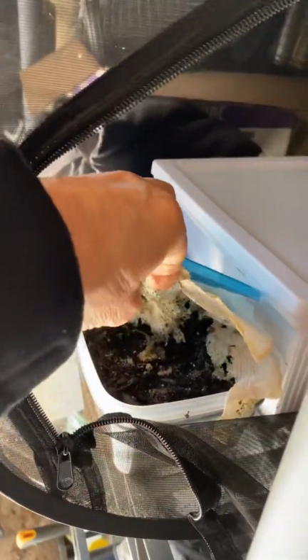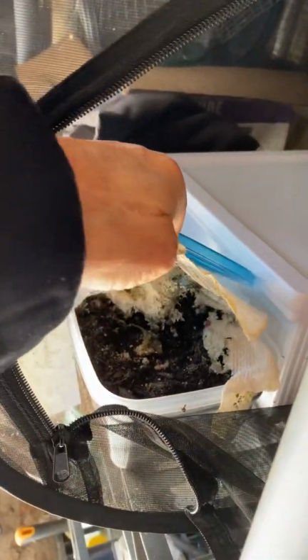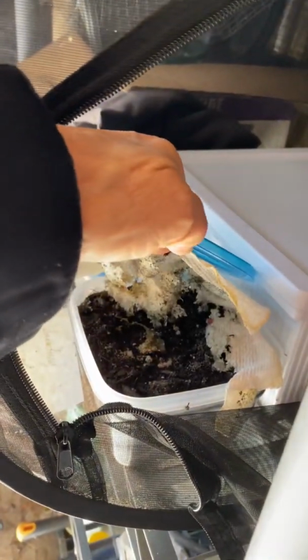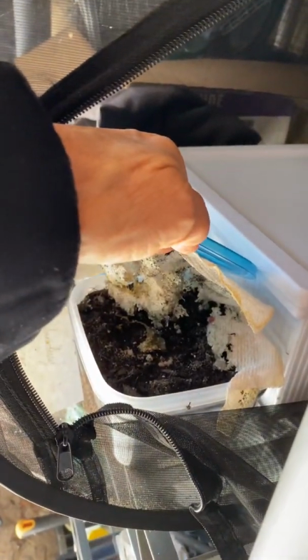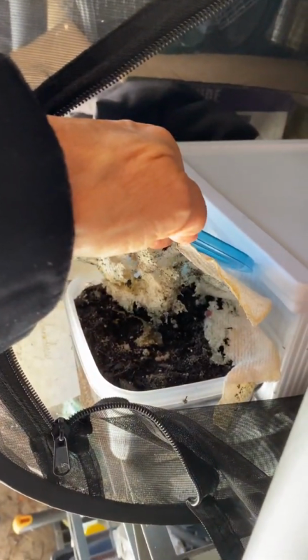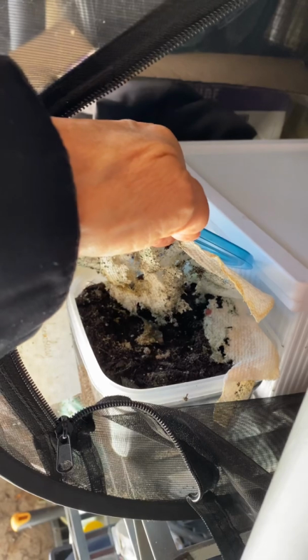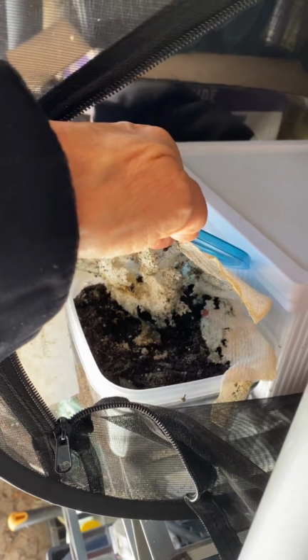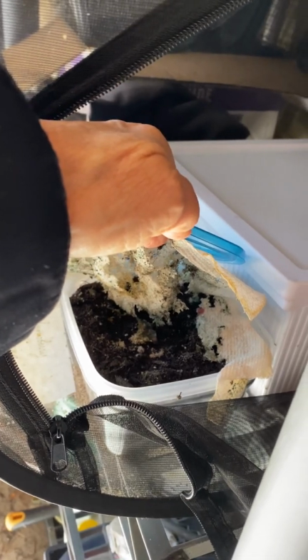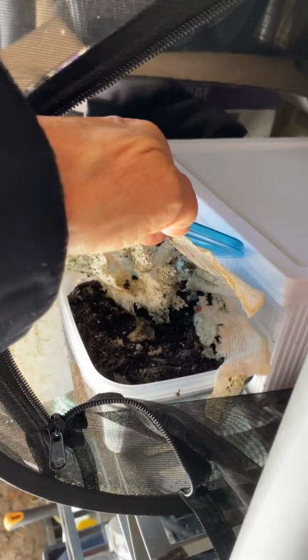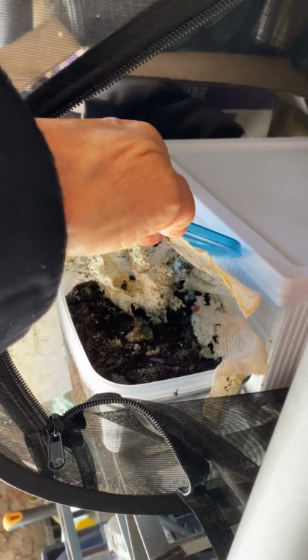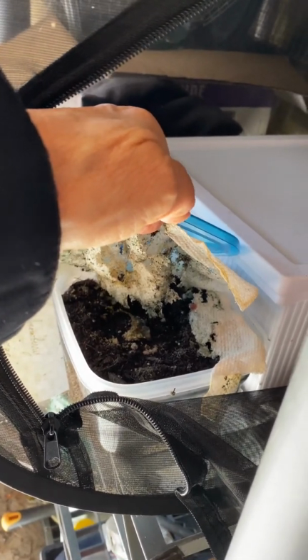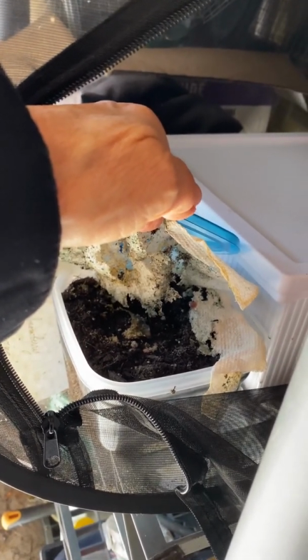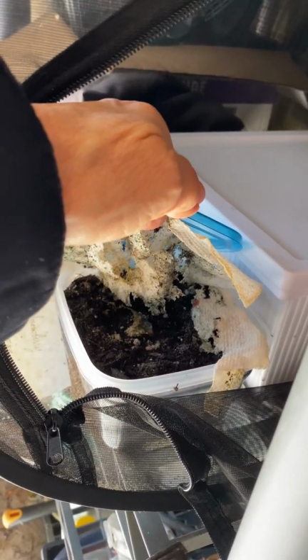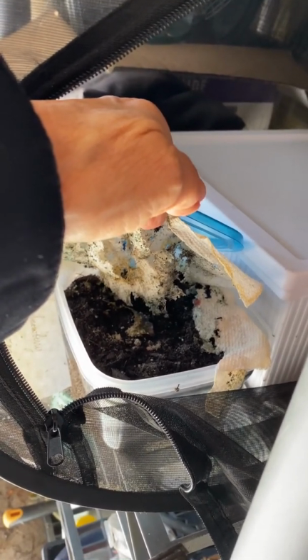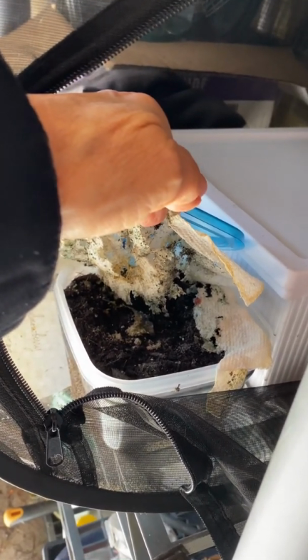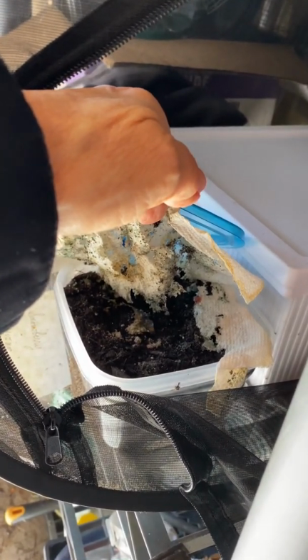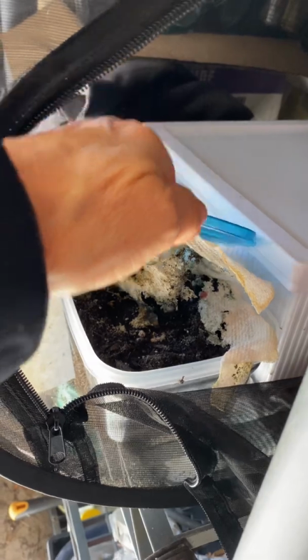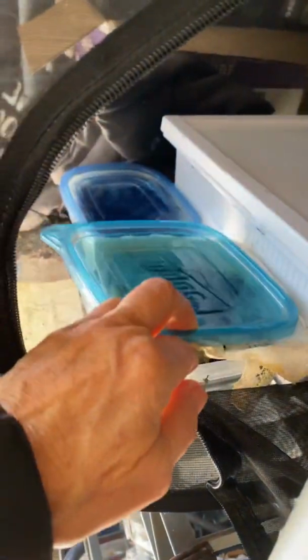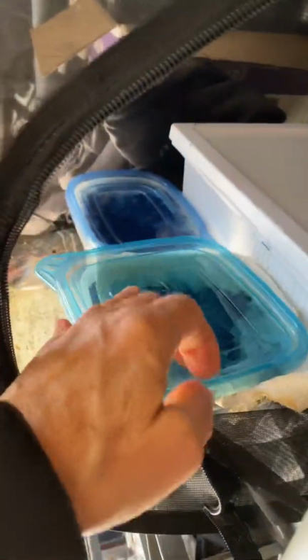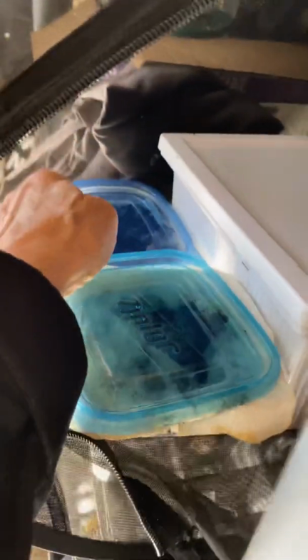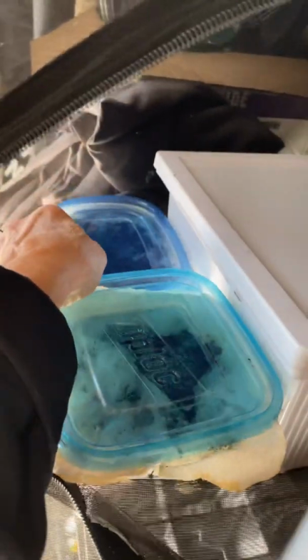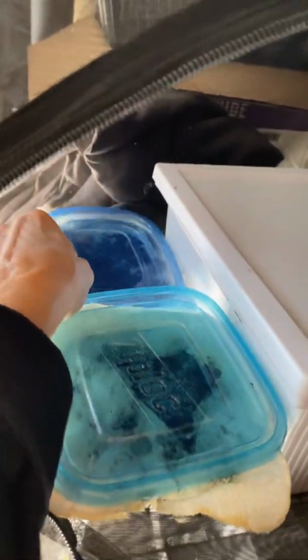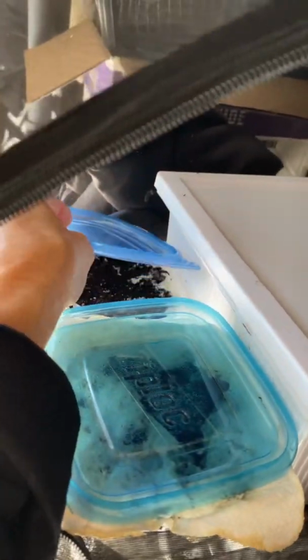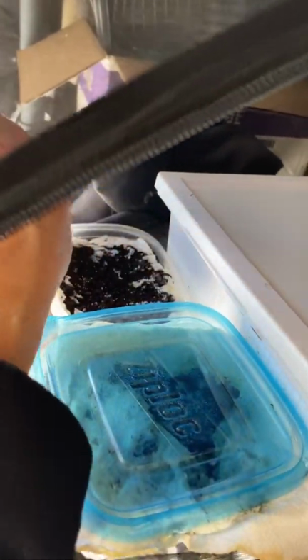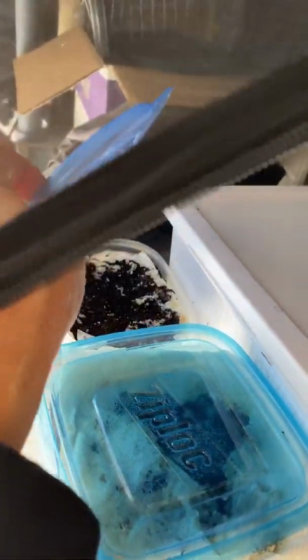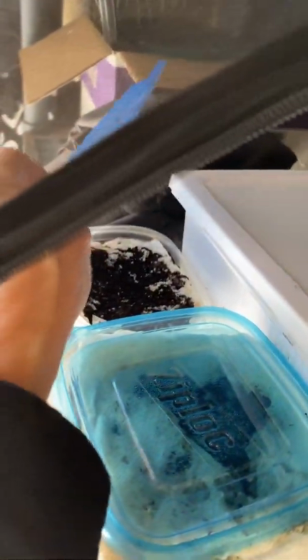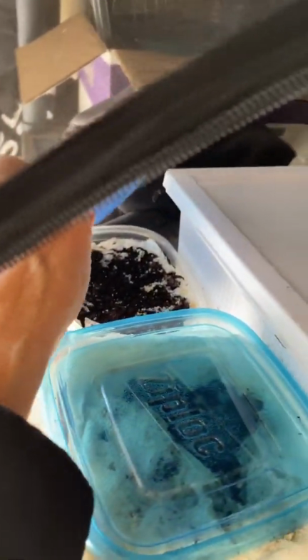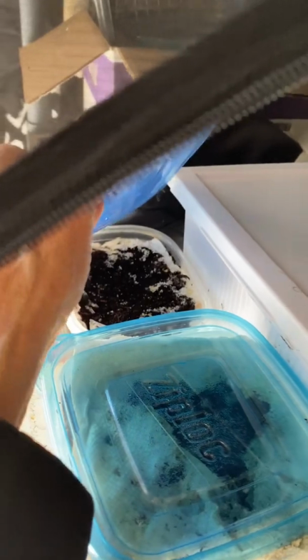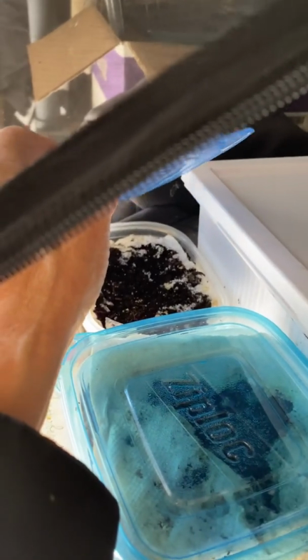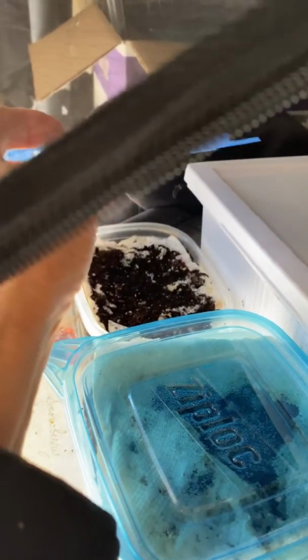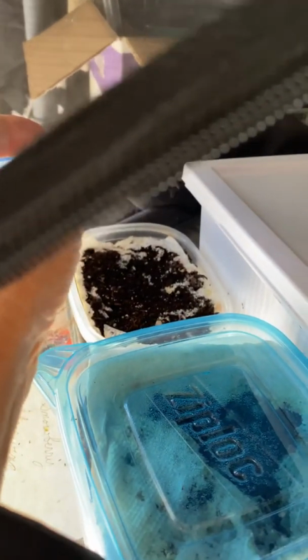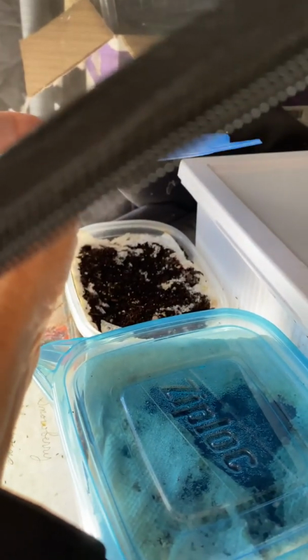In this box here I have a pink-striped oakworm moth pupa and walnut caterpillar pupa. And in this box here I have my snowberry clear-winged pupa.